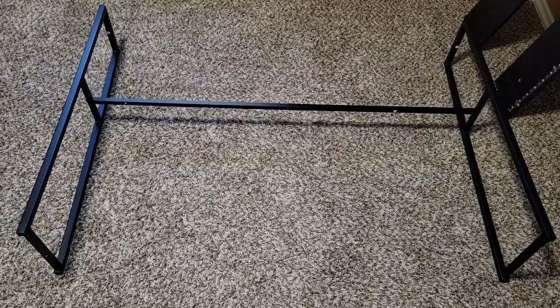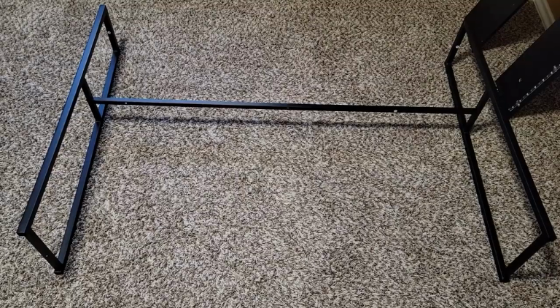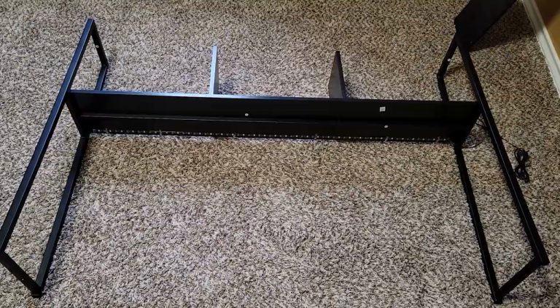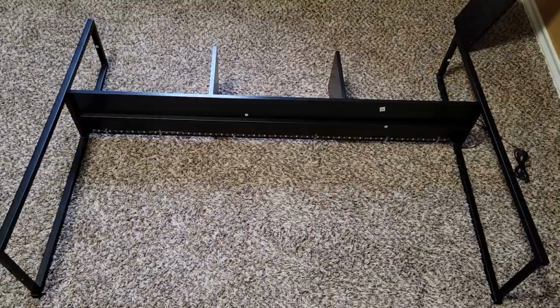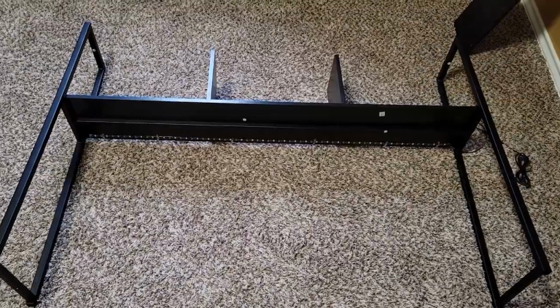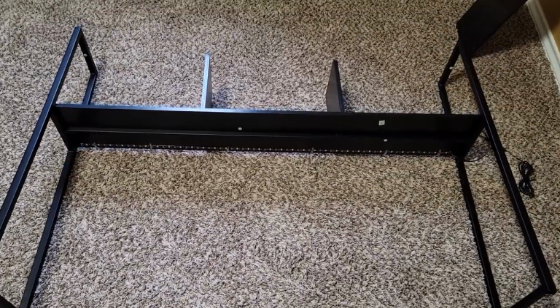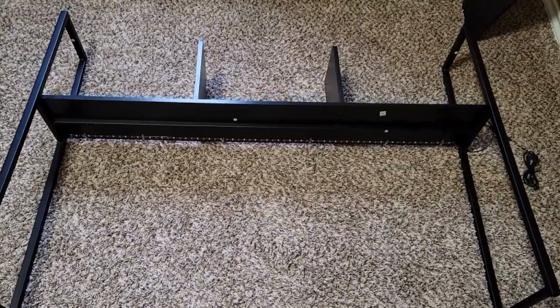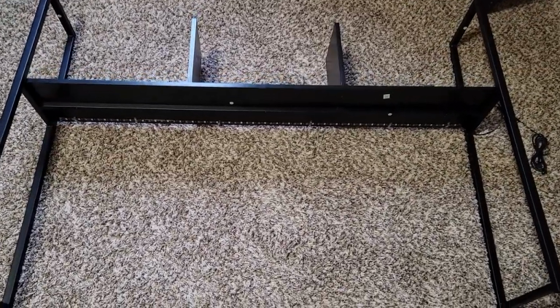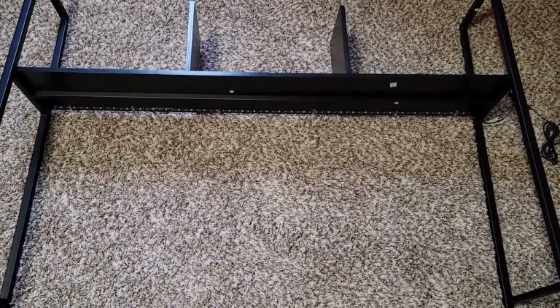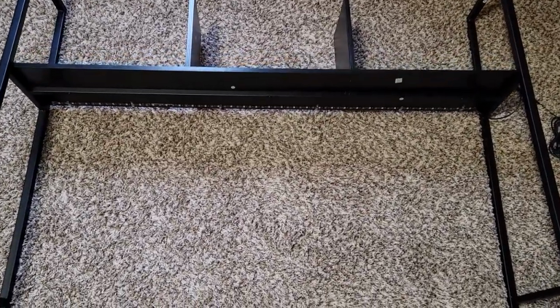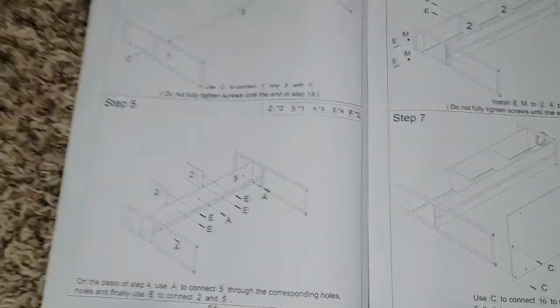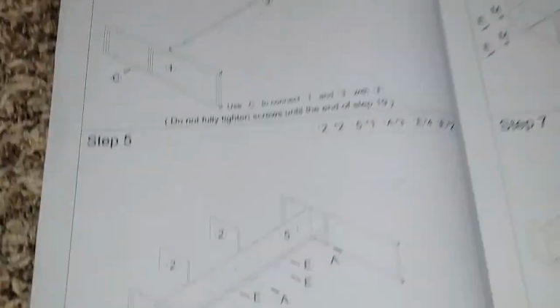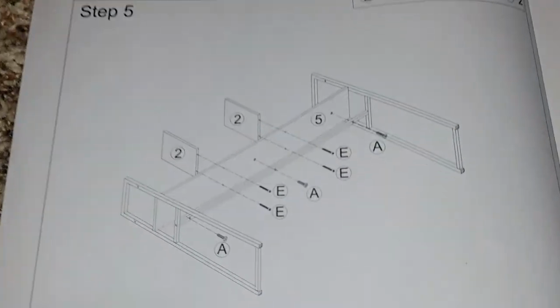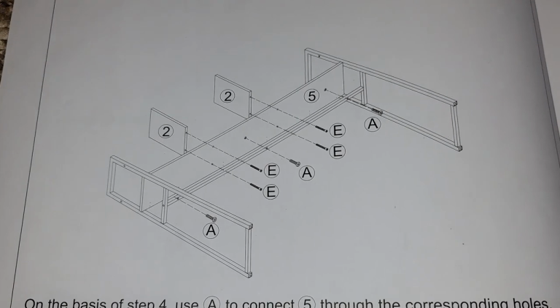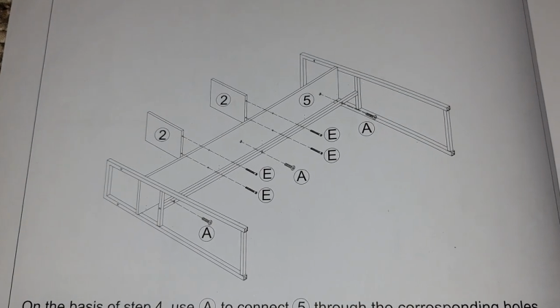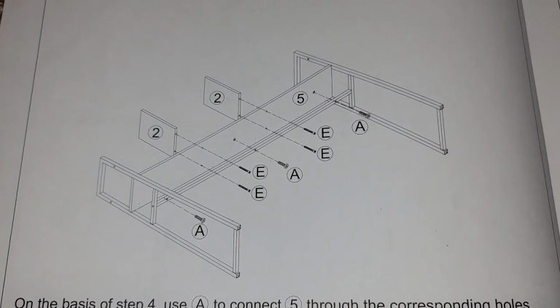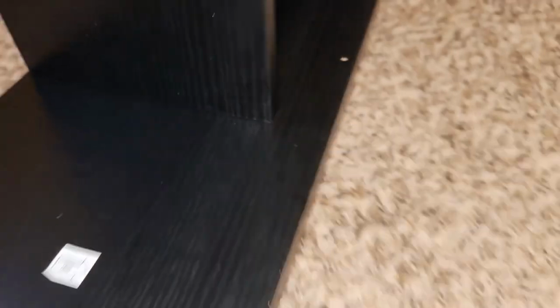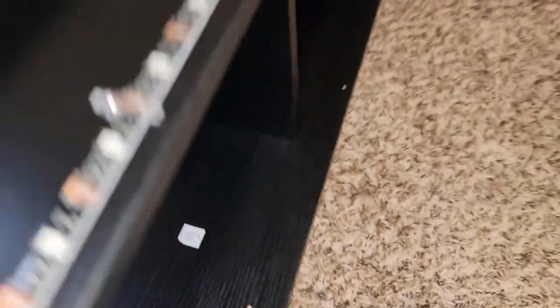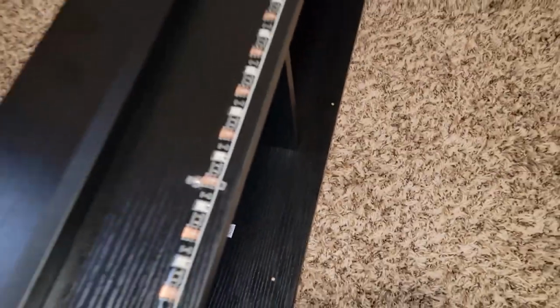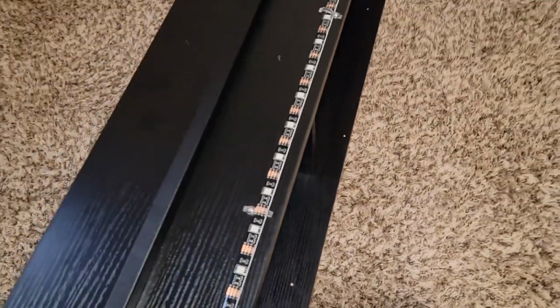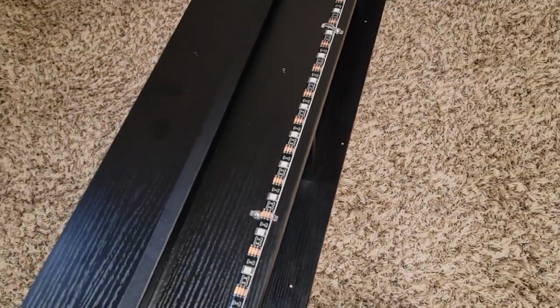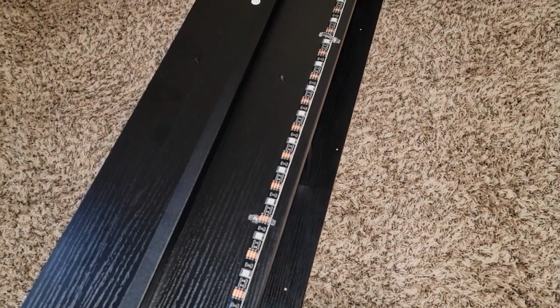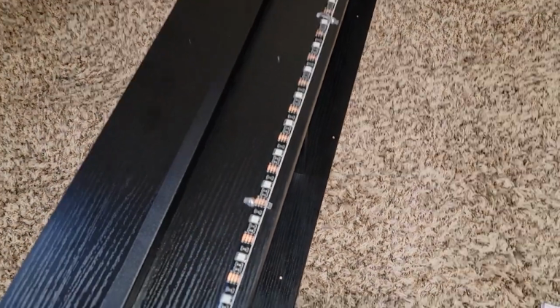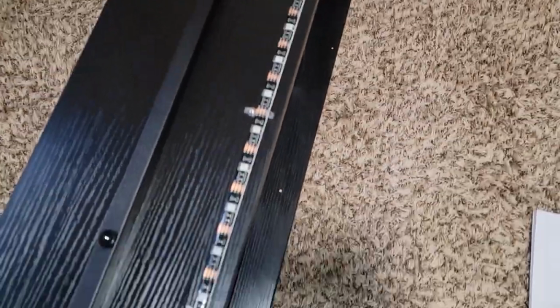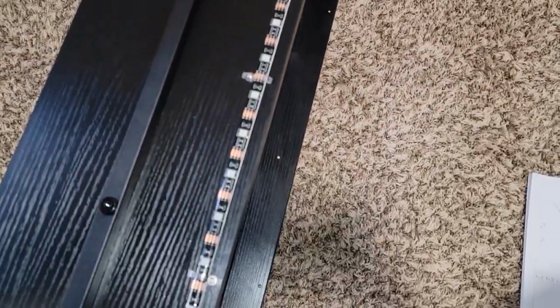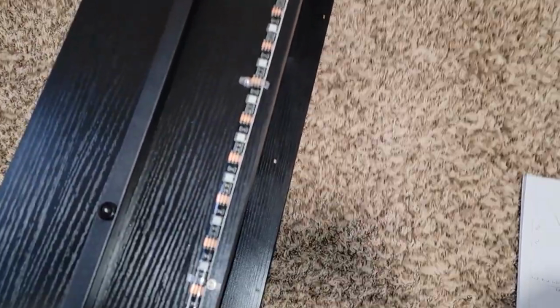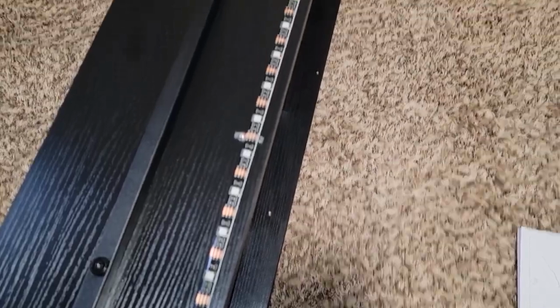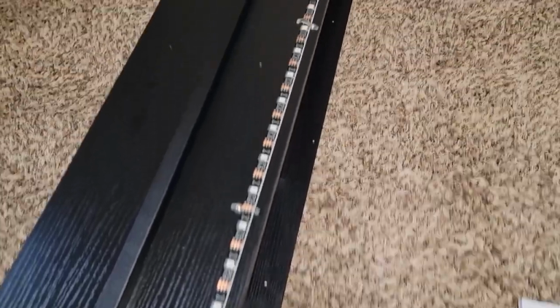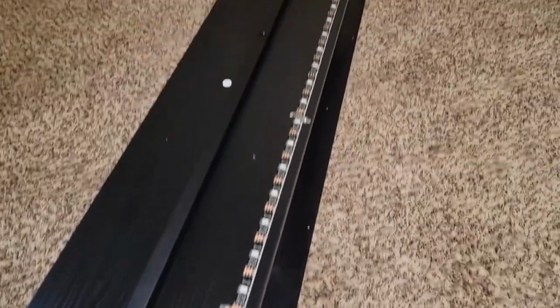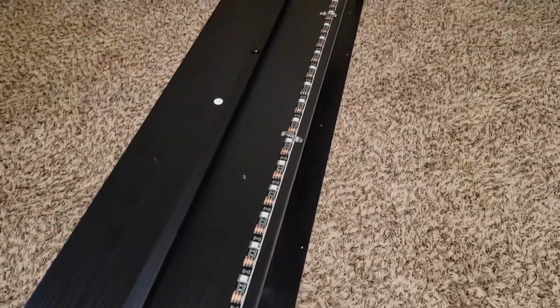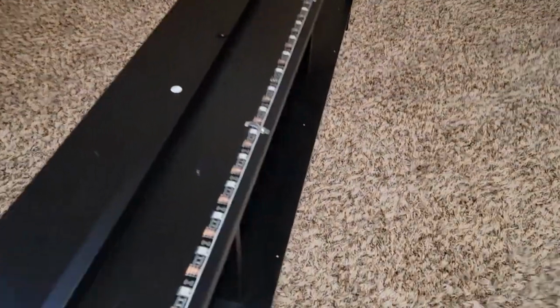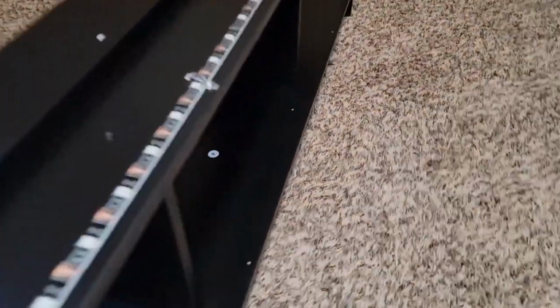When assembling the top part, keep in mind the orientation of the two boards with the number two on them. It does matter, as the lower shelf is a little thinner than the top one, to allow the light to shine behind it if you choose to mount it on the top shelf.